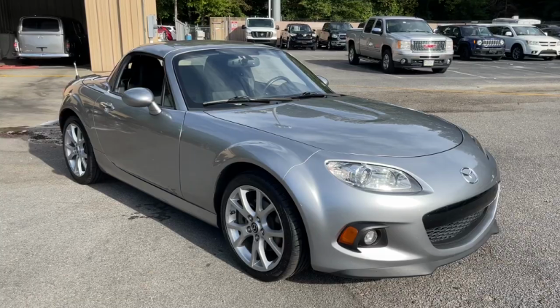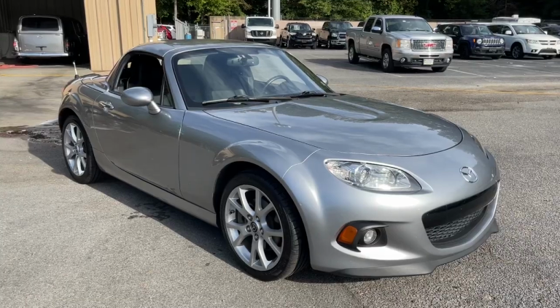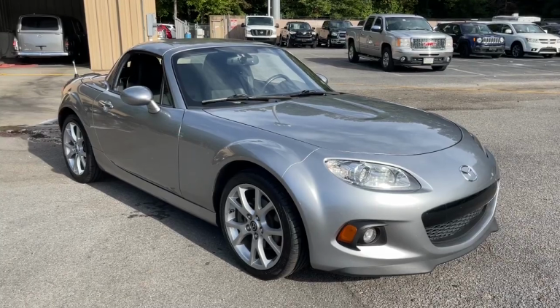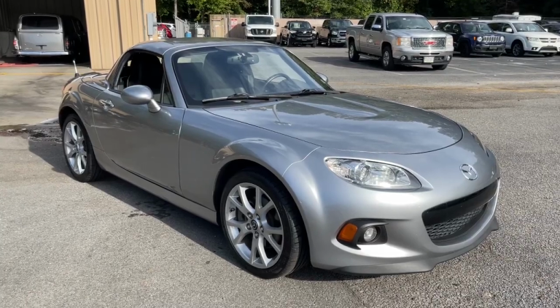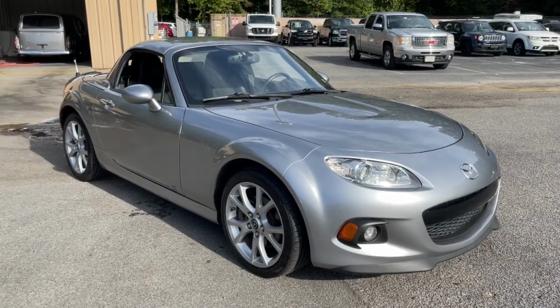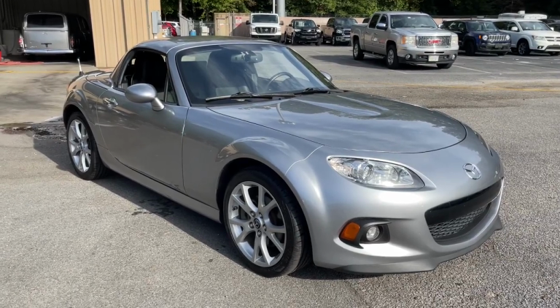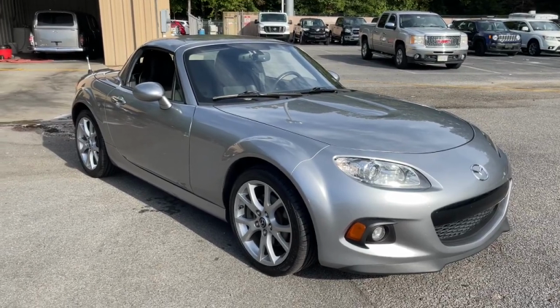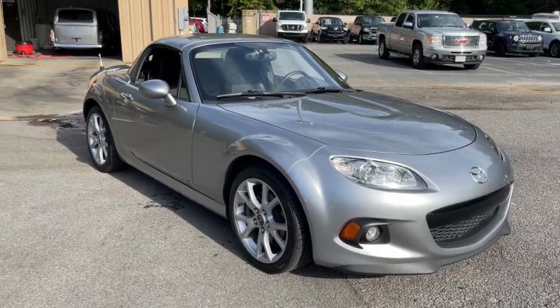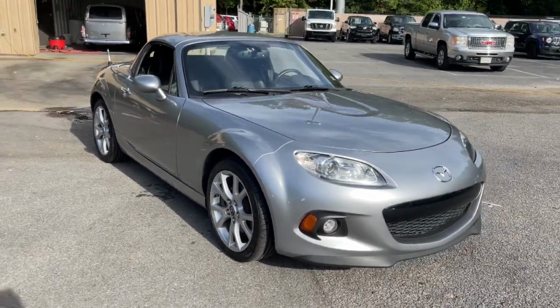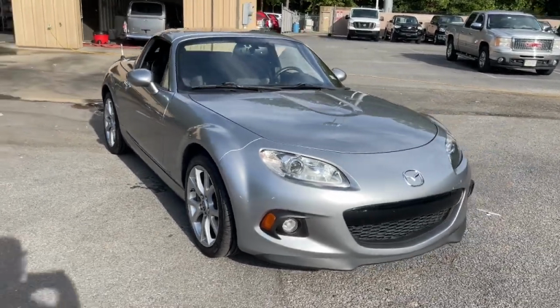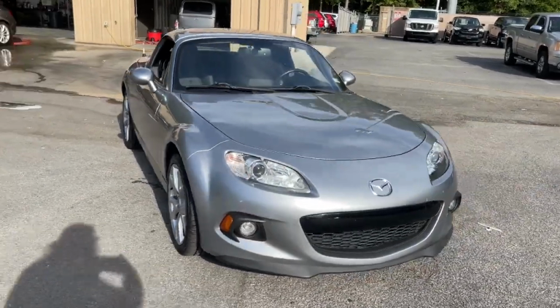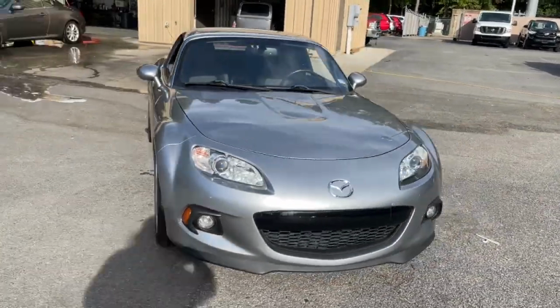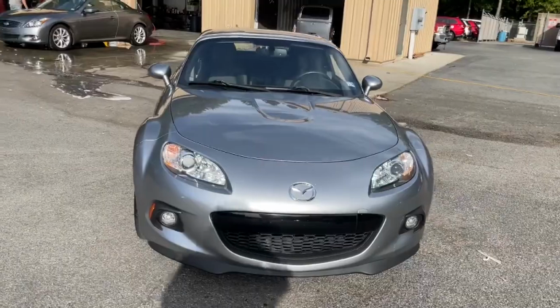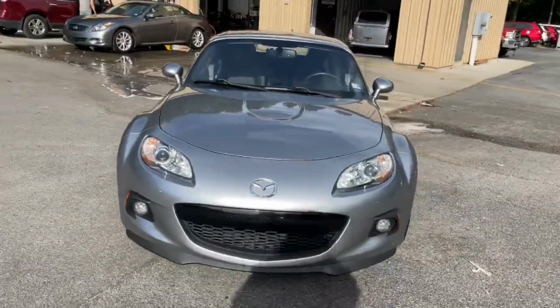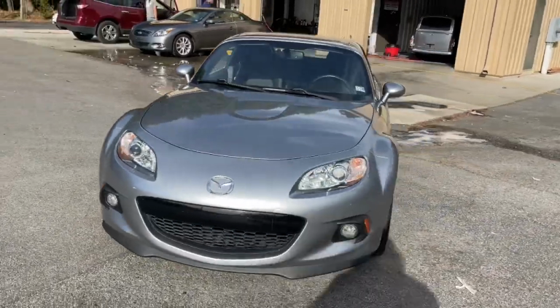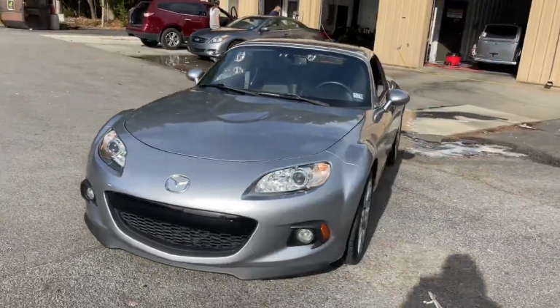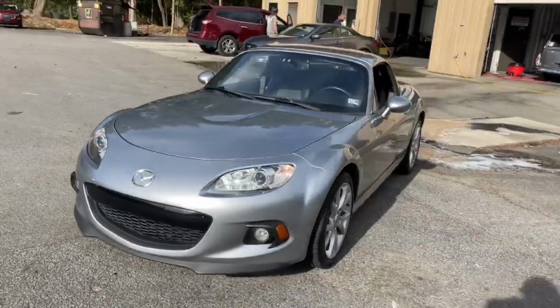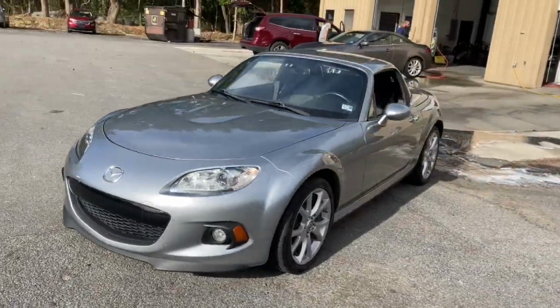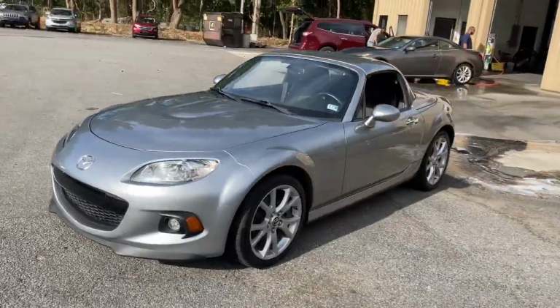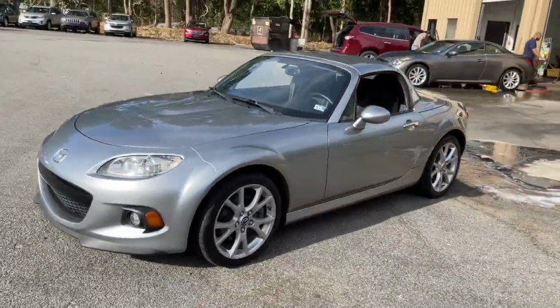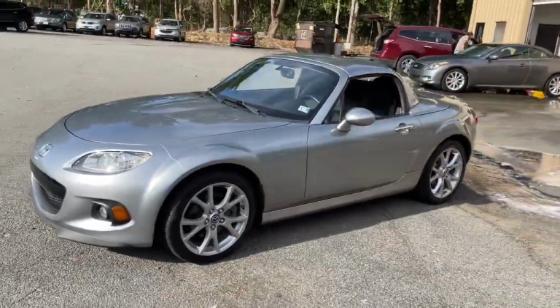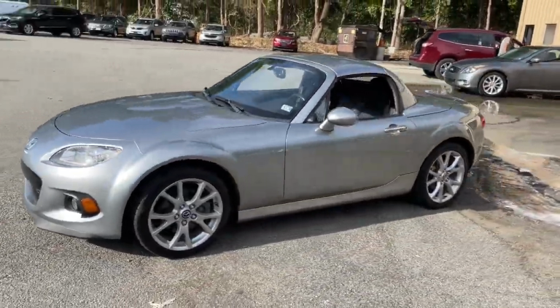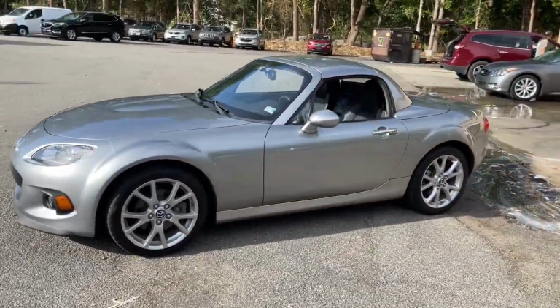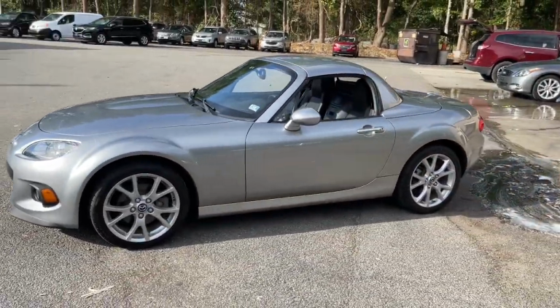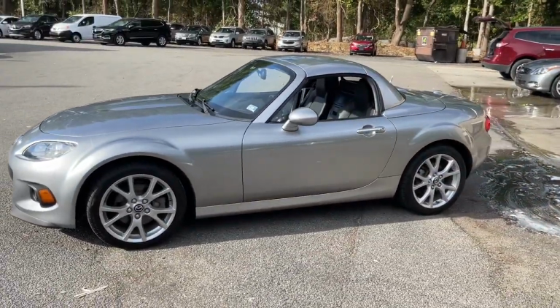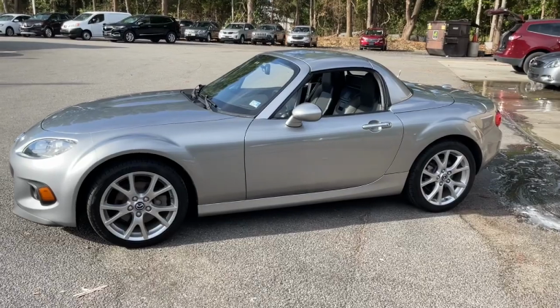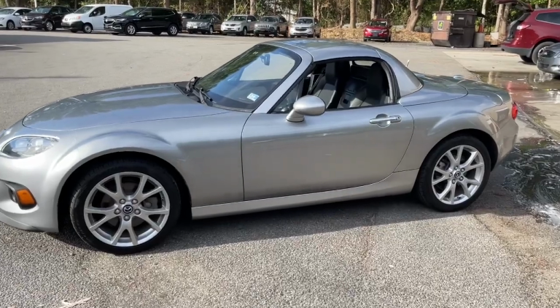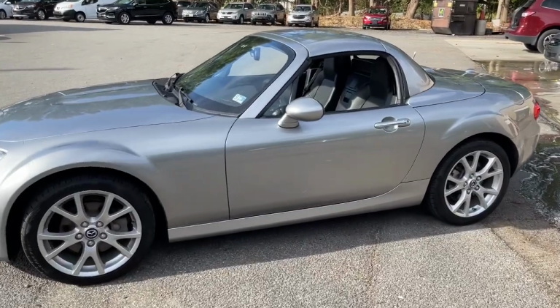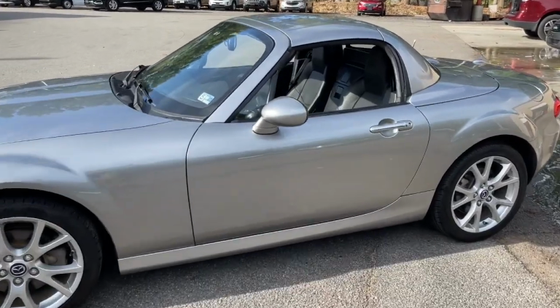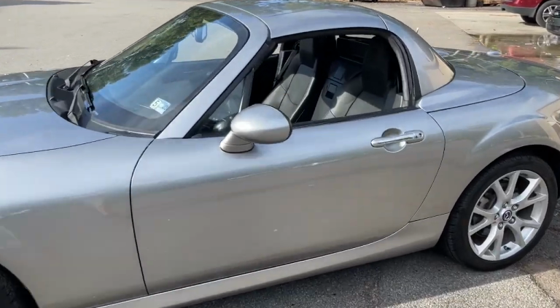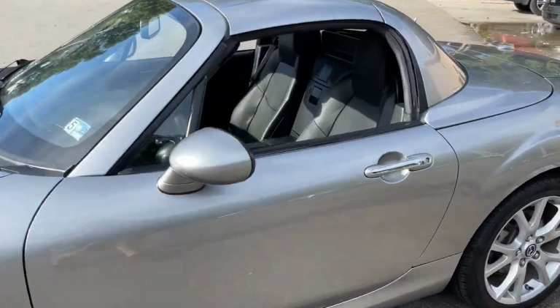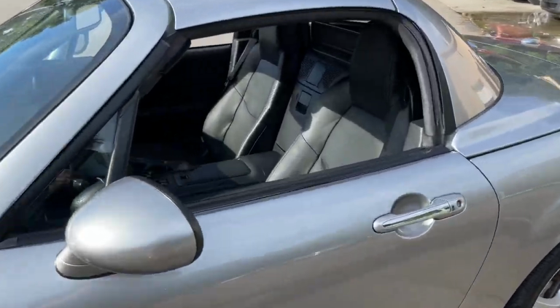Take a moment to check out the 2013 Mazda MX-5. With less than 80,000 miles on the odometer, this vehicle provides excellent value. Feed your craving for pure open-top driving pleasure.